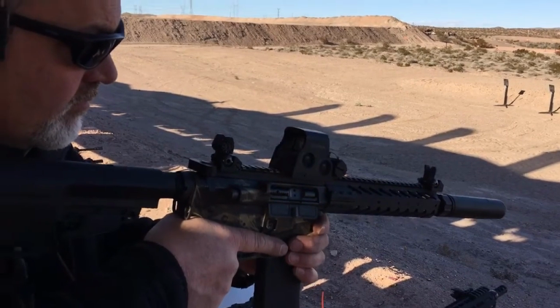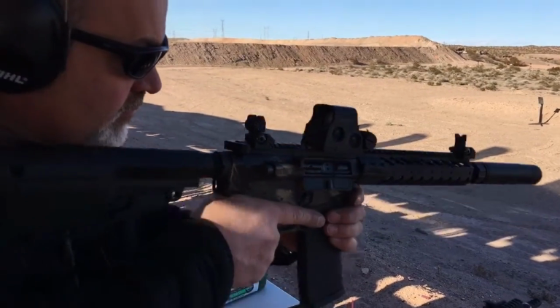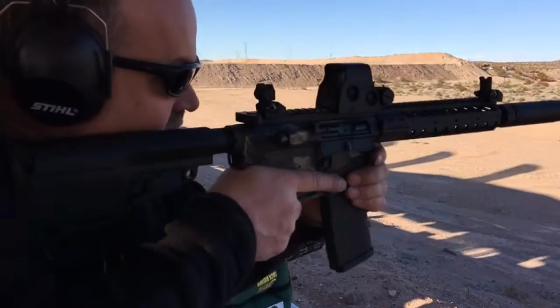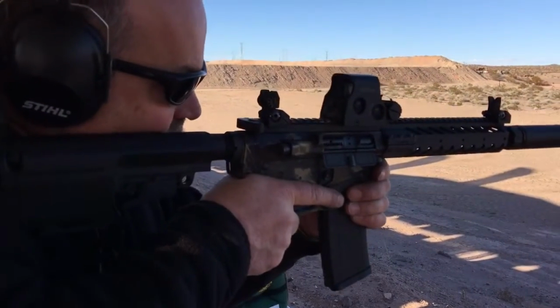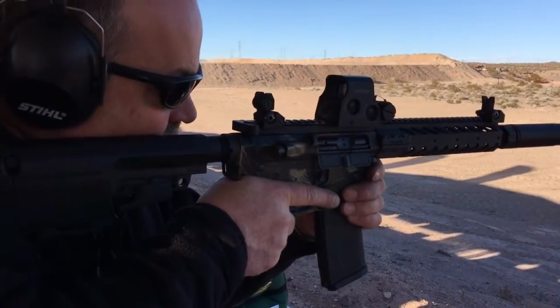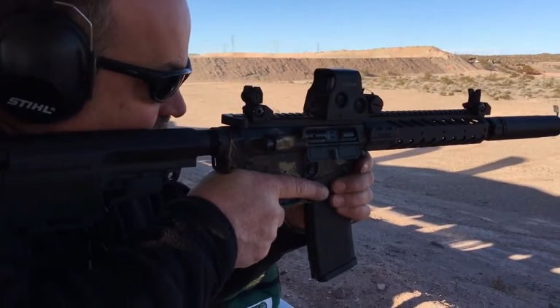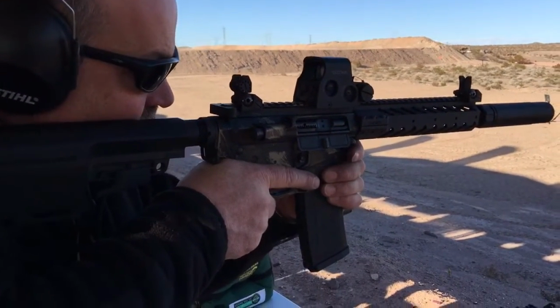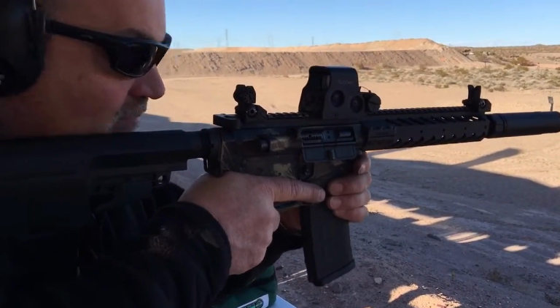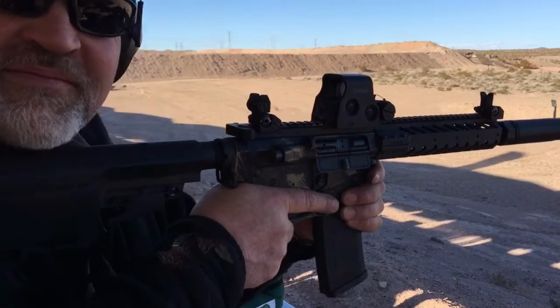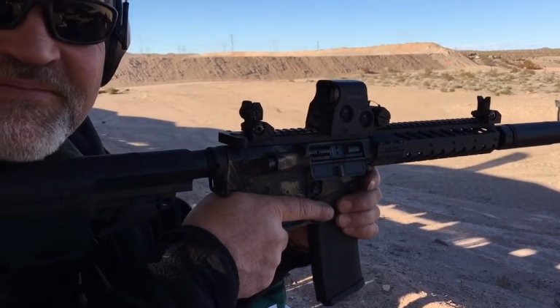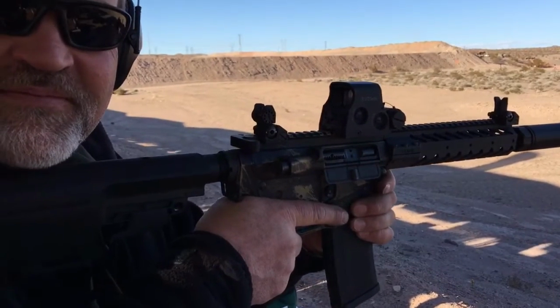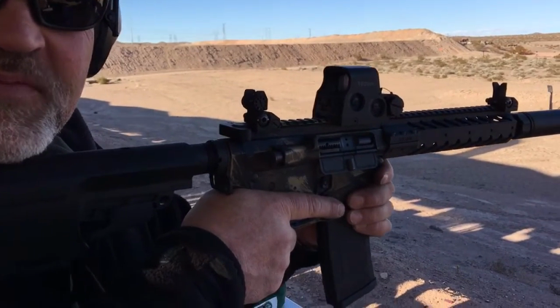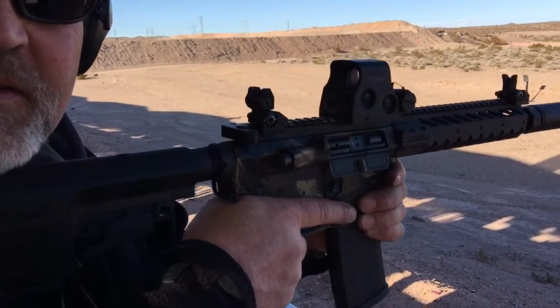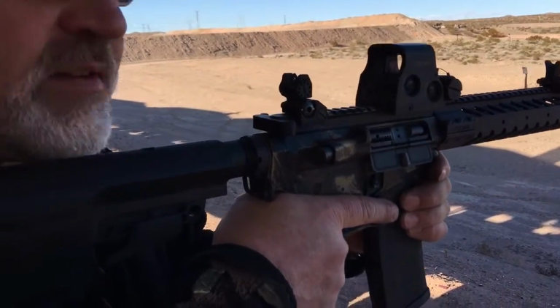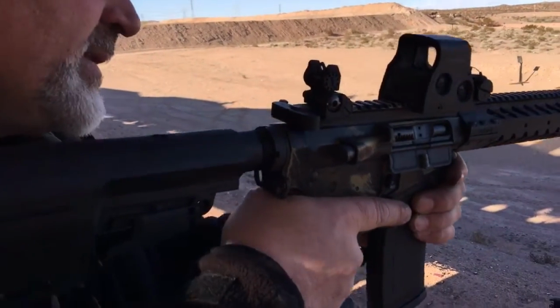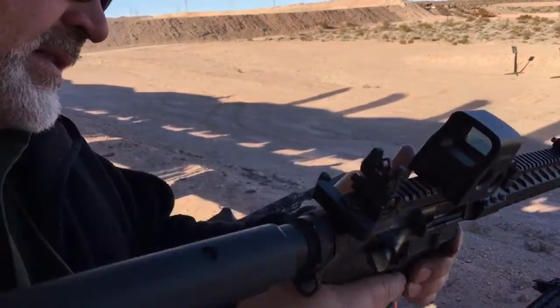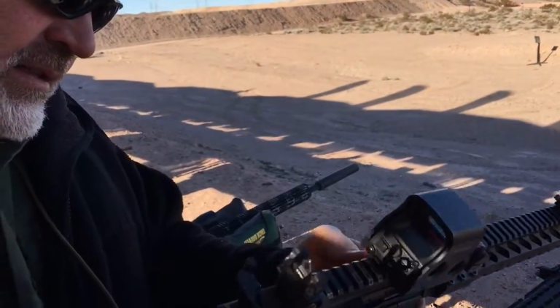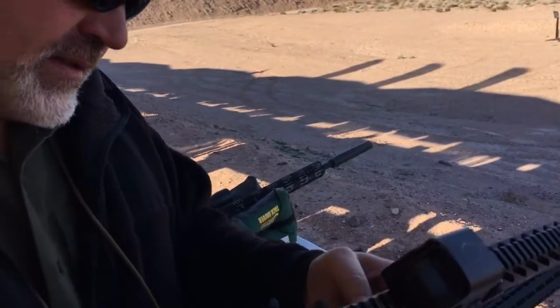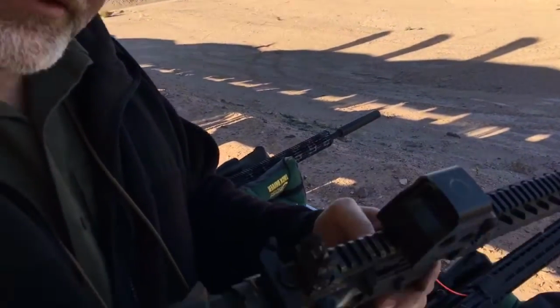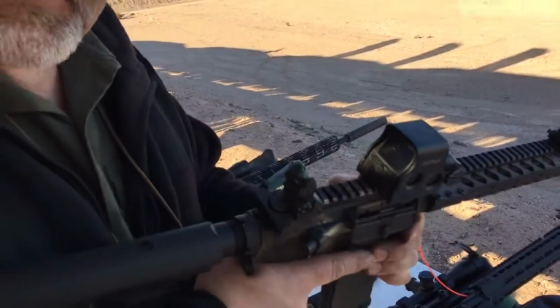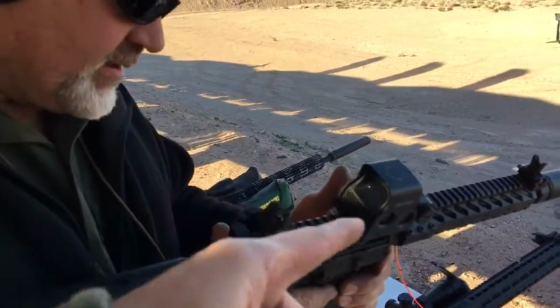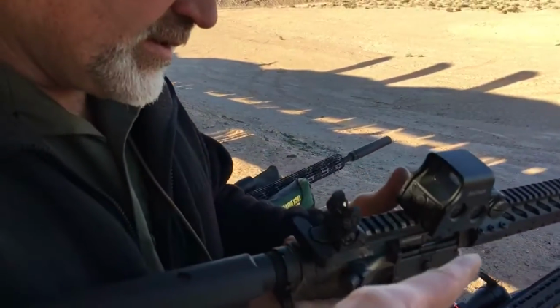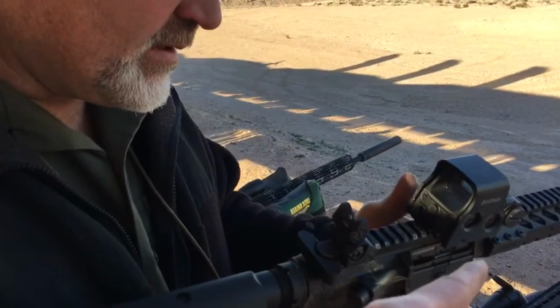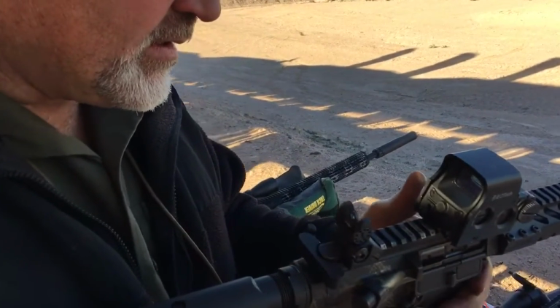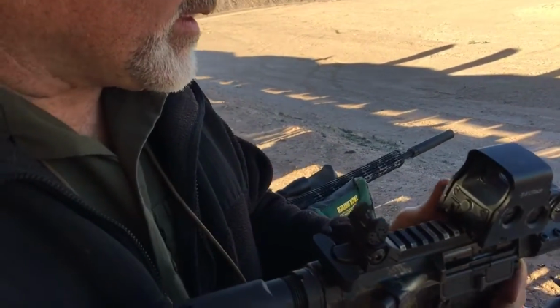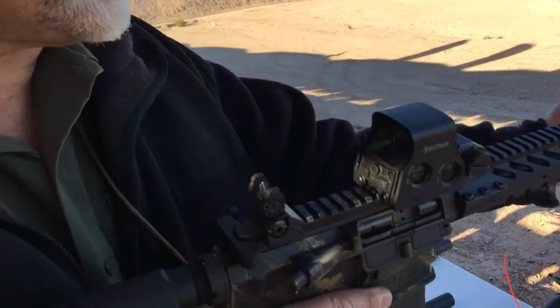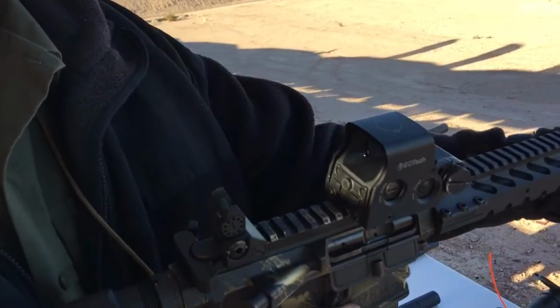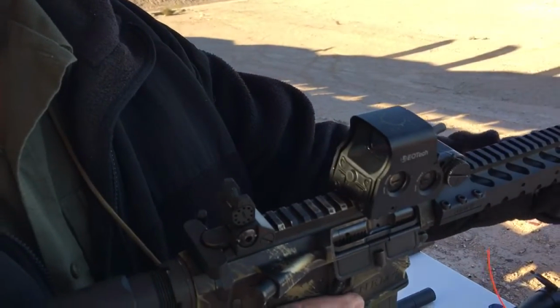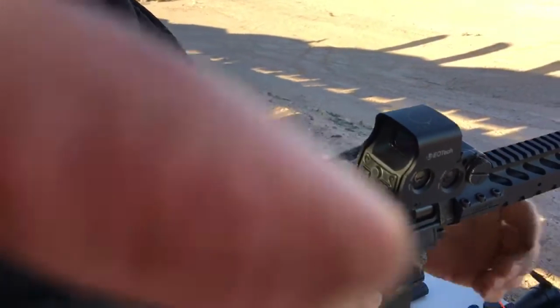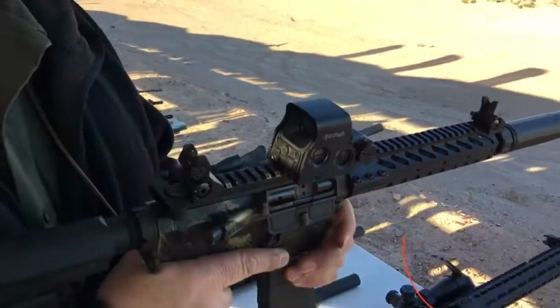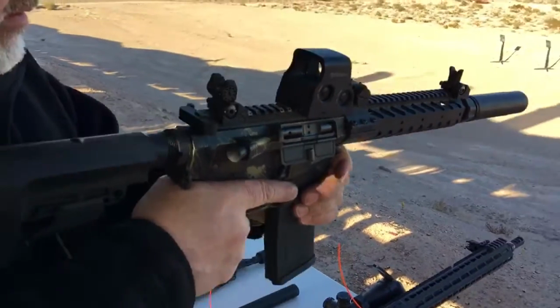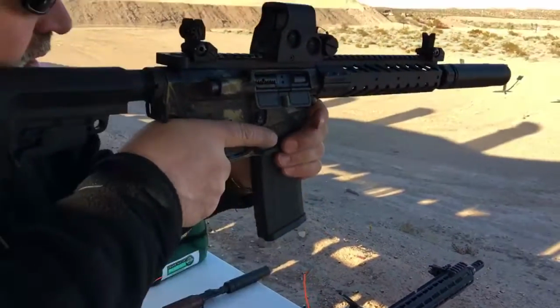Alright, you're watching defensereview.com, and I'm with Mike Pappas here, and he's shooting a Nemo Arms. Which model is this? It's a .300 Blackout. And which can is this? This is the Sandman S — Dead Air suppressors.